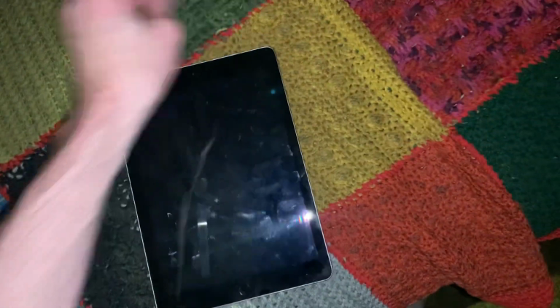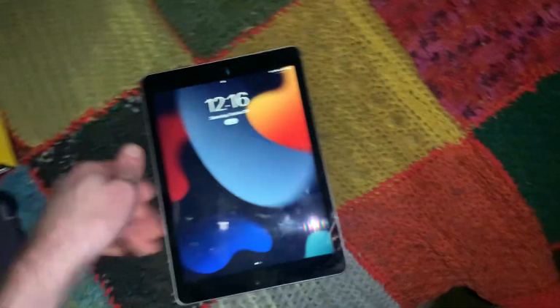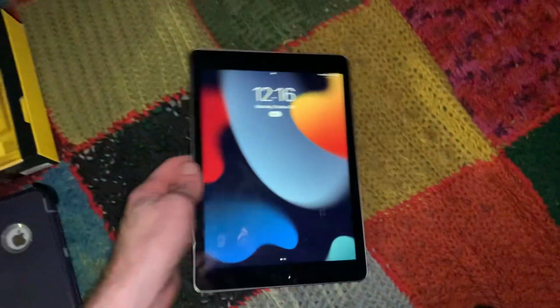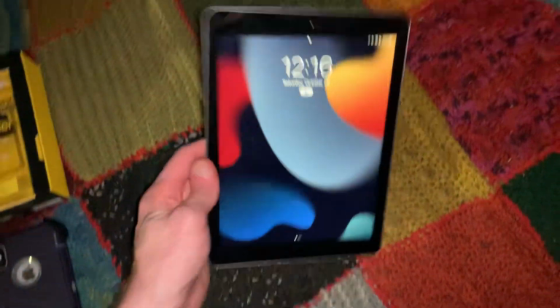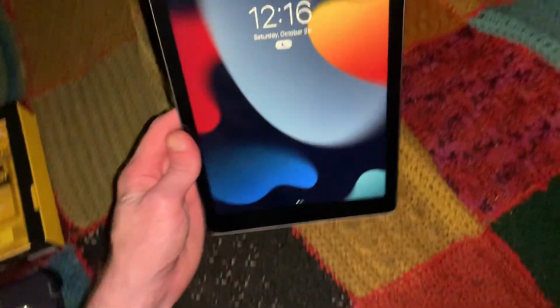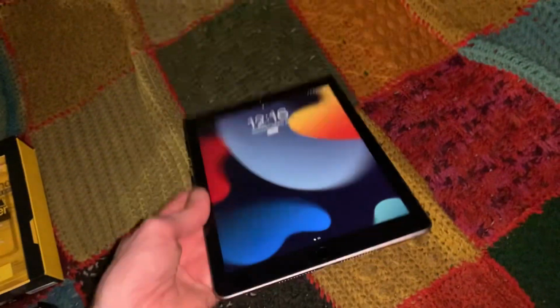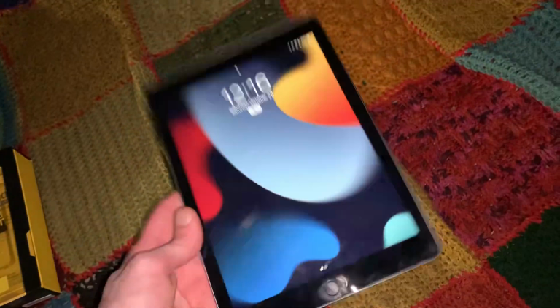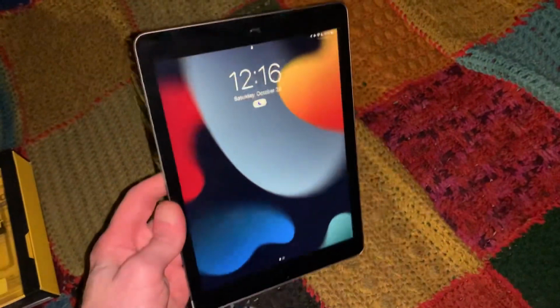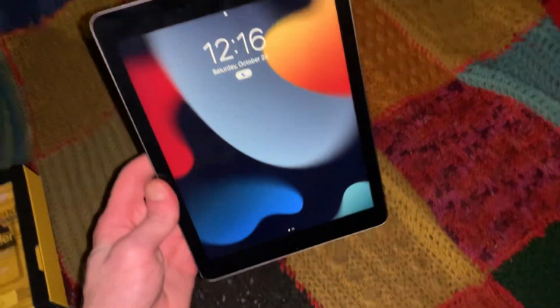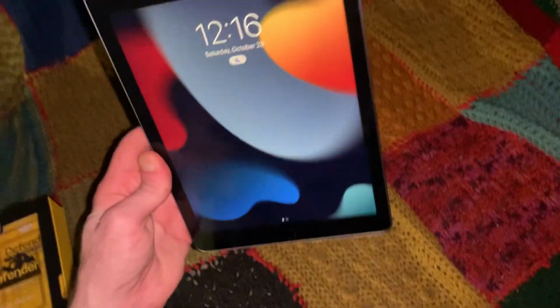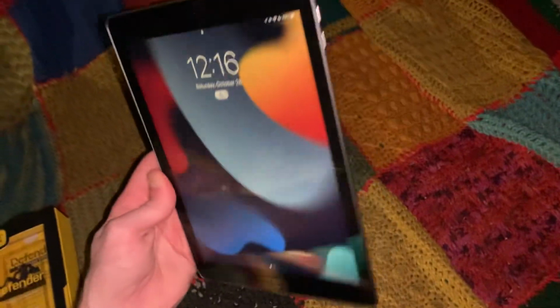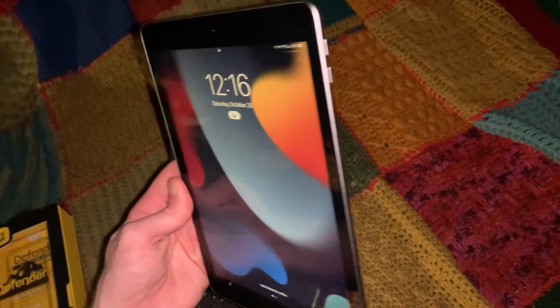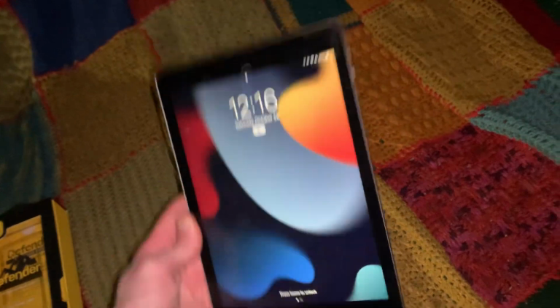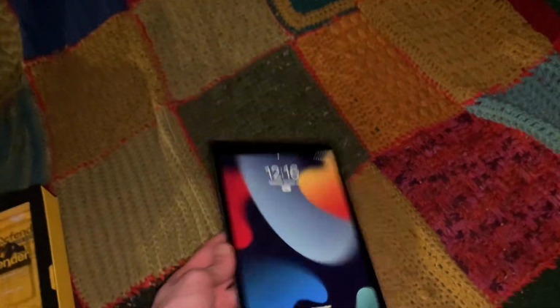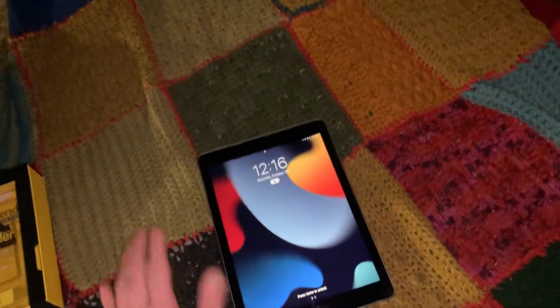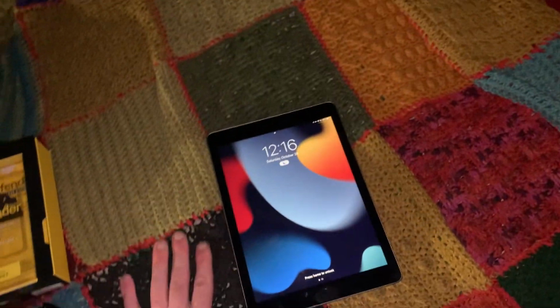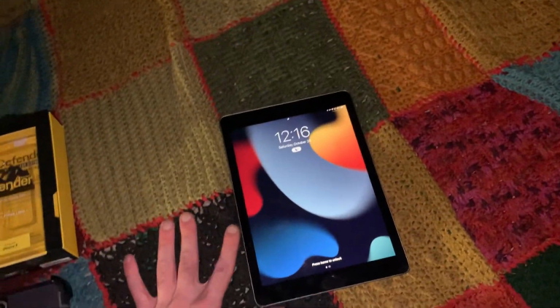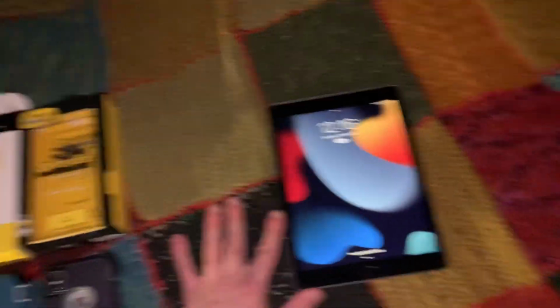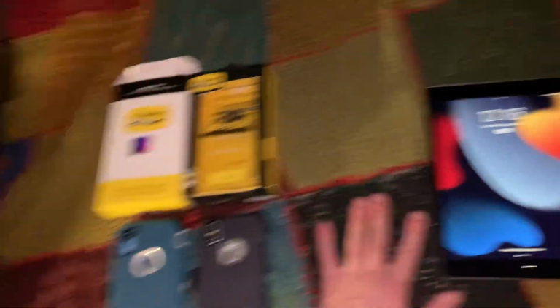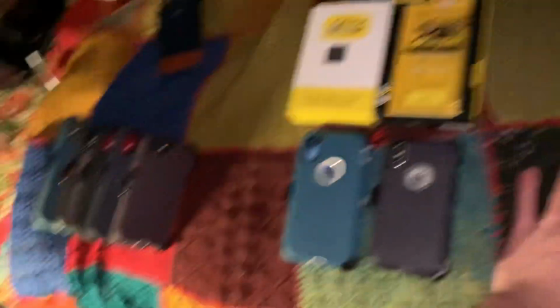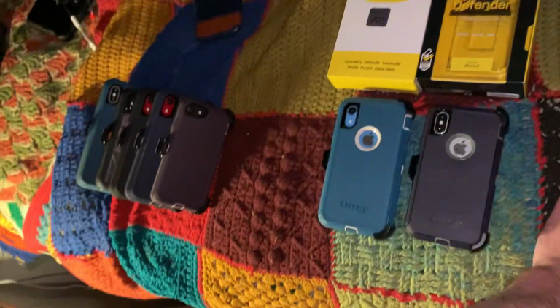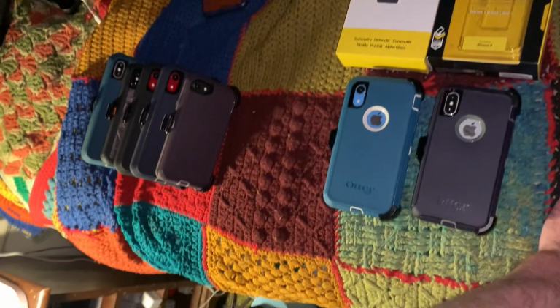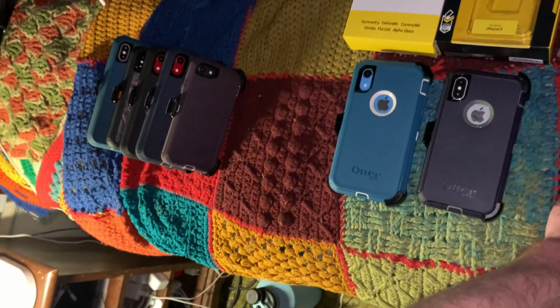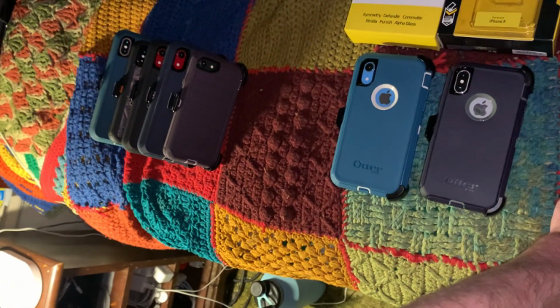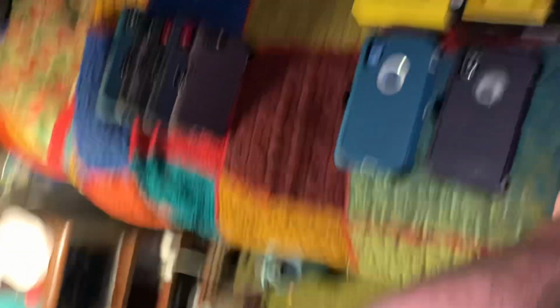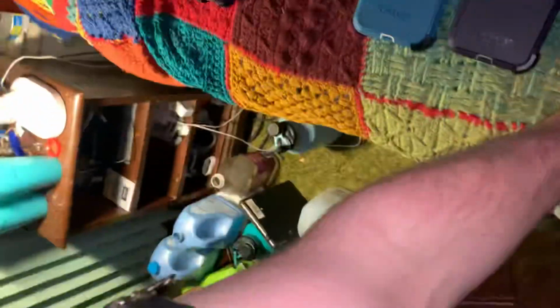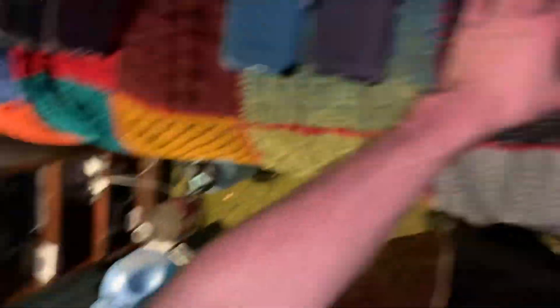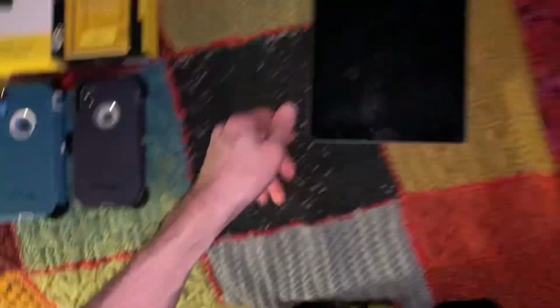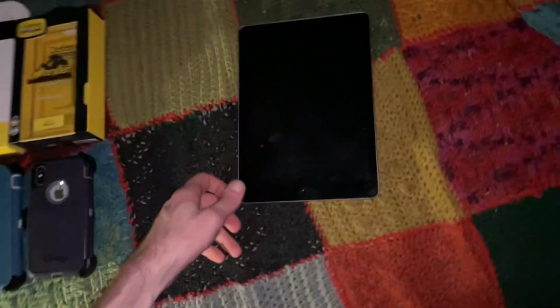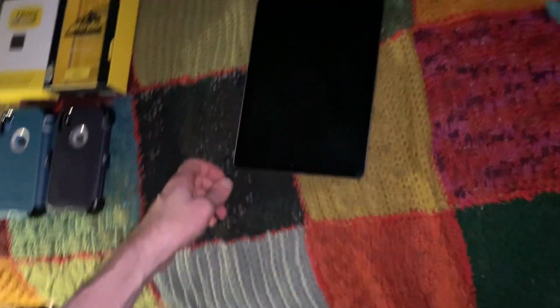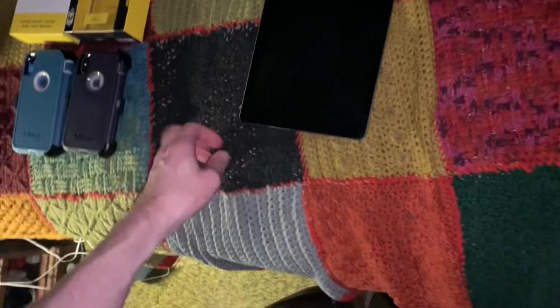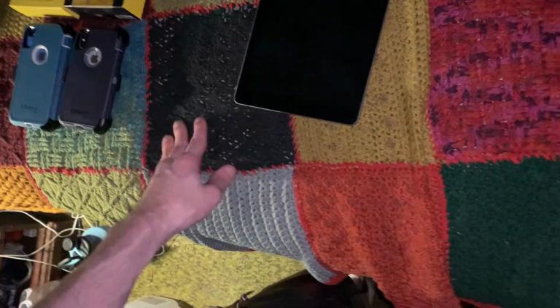This is also new — I just made a video about it the other day. I've got a thing for Apple products. I know I can't stop buying them.